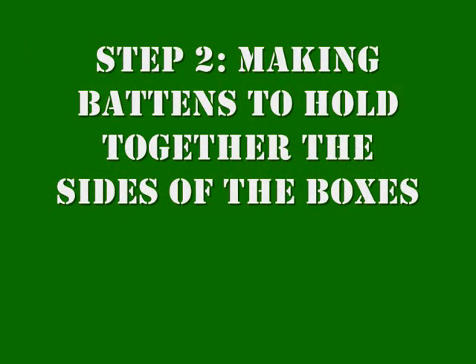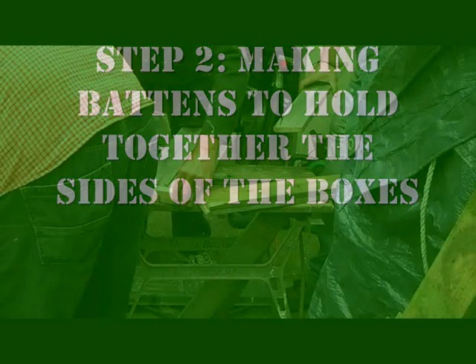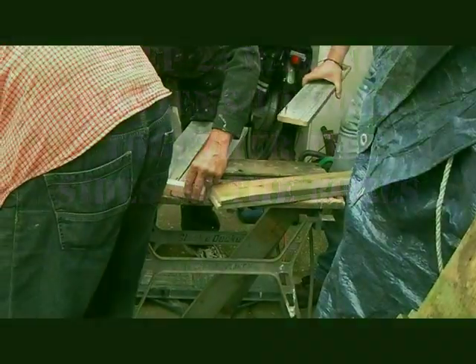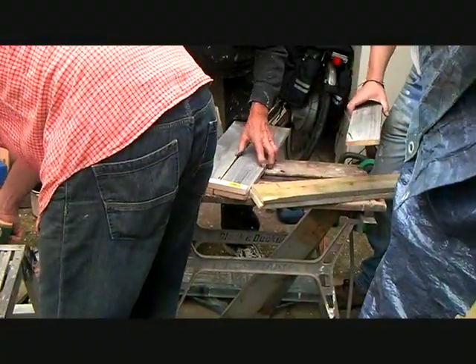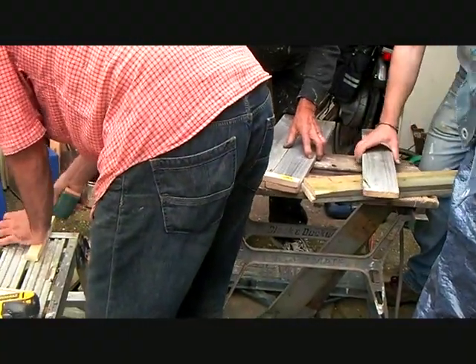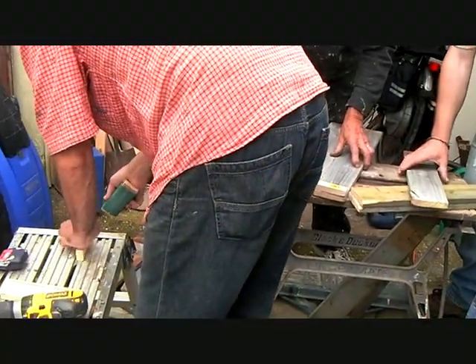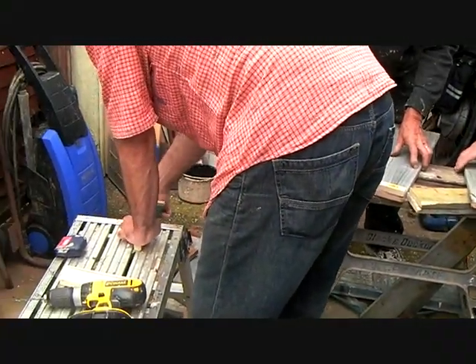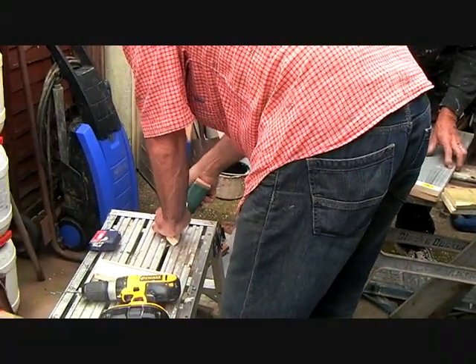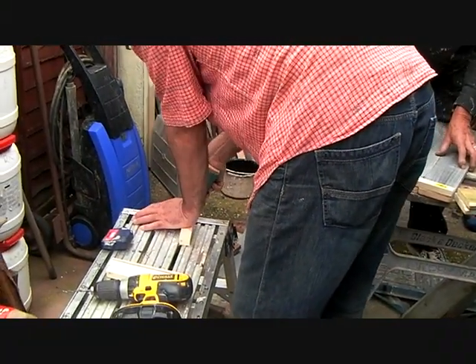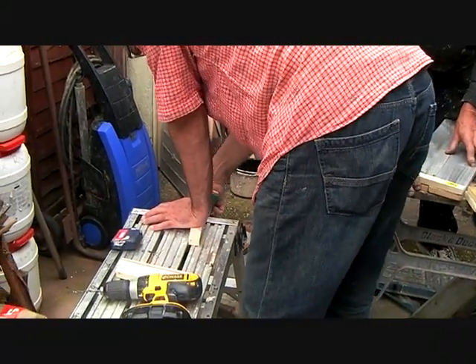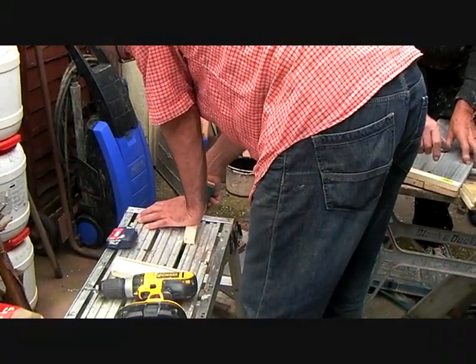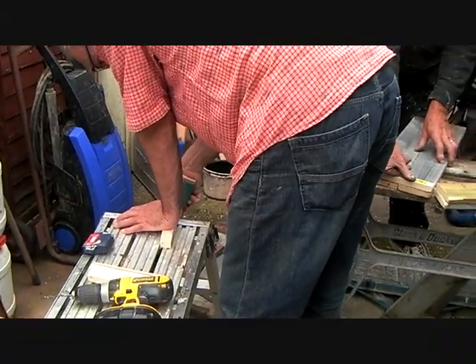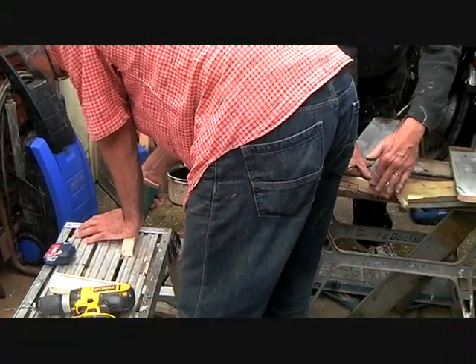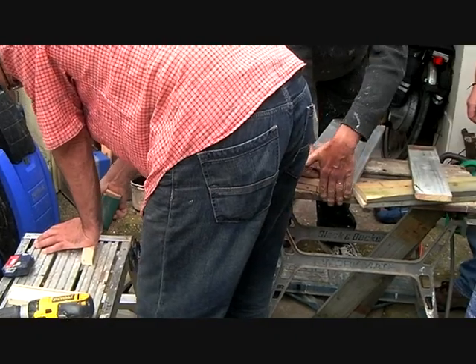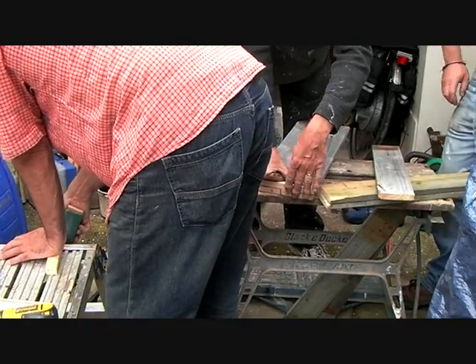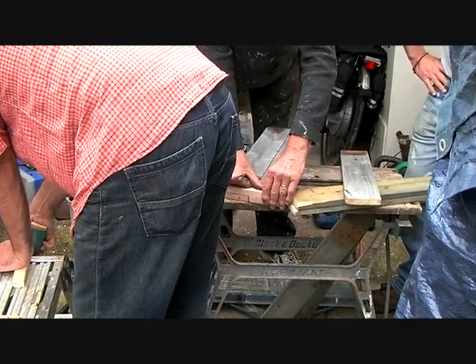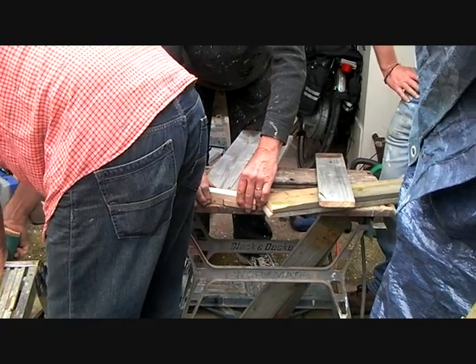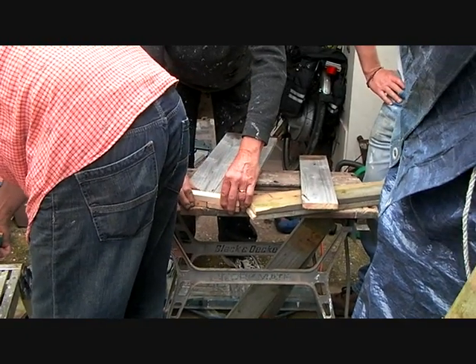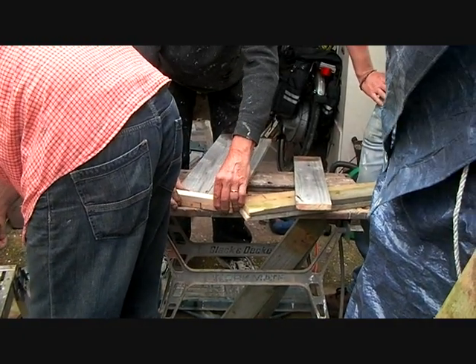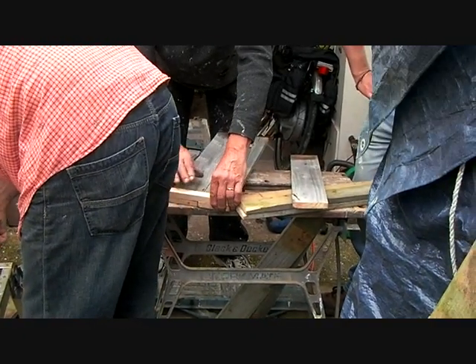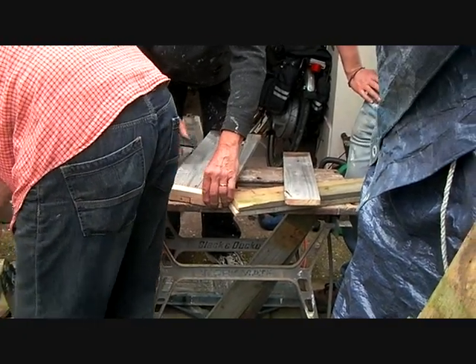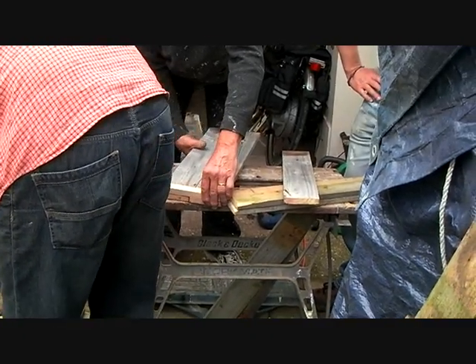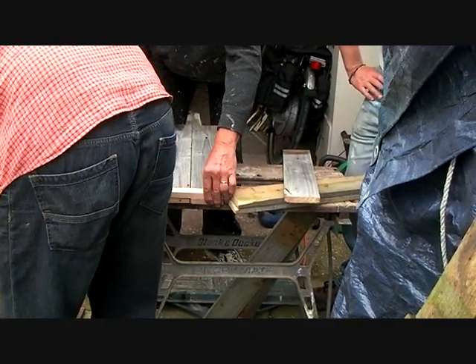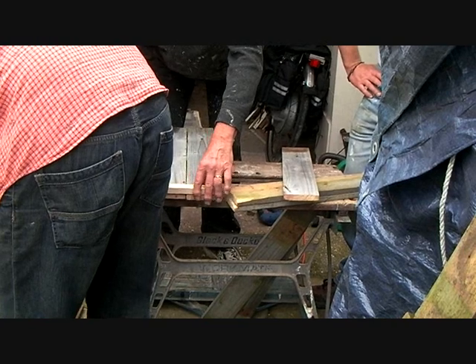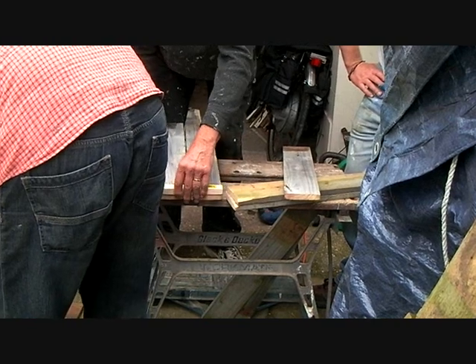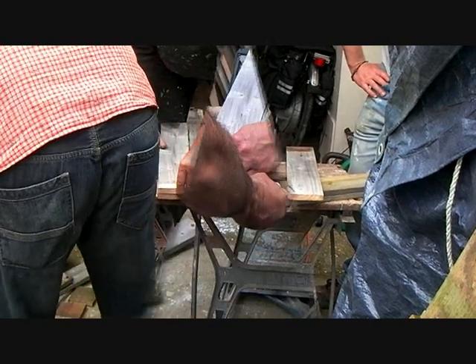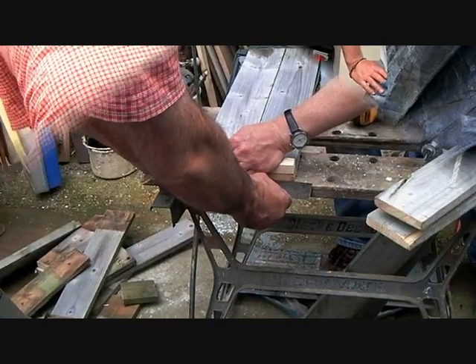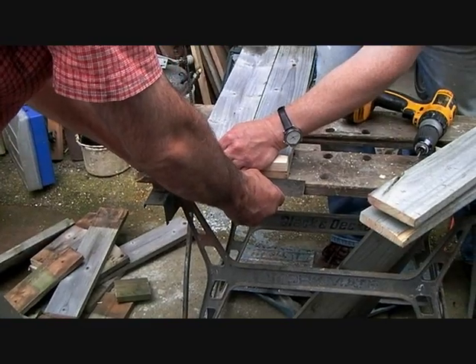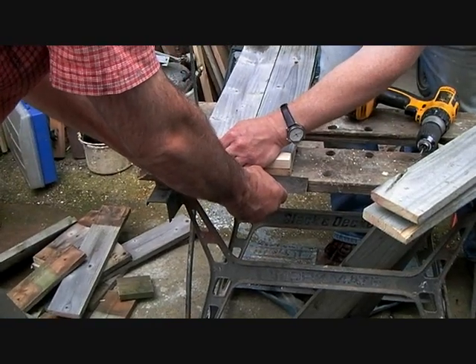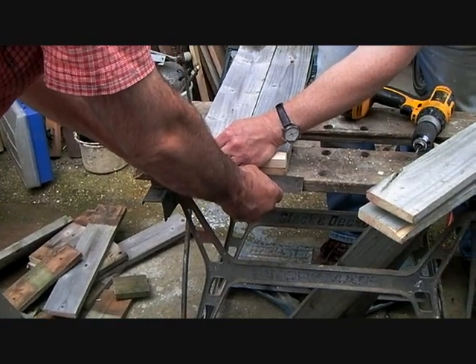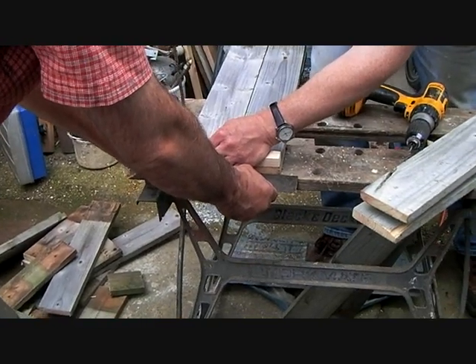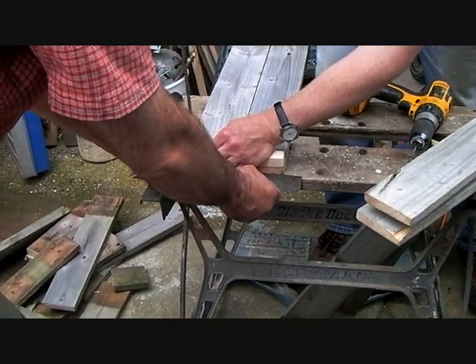If we make that bit flush to the end, then the shorter one's going to snap over the whole thing. That's what you need. So two screws, three screws — what do you think? A little pop to put them screws in.